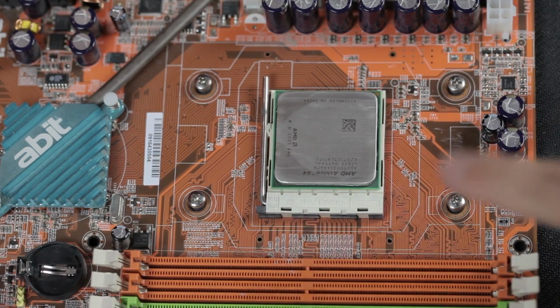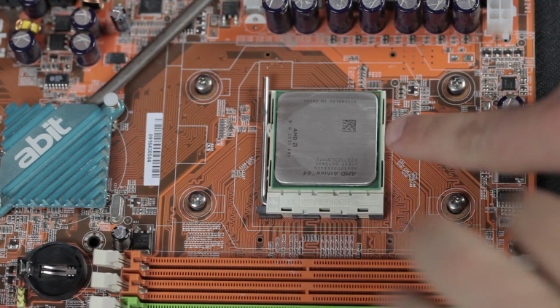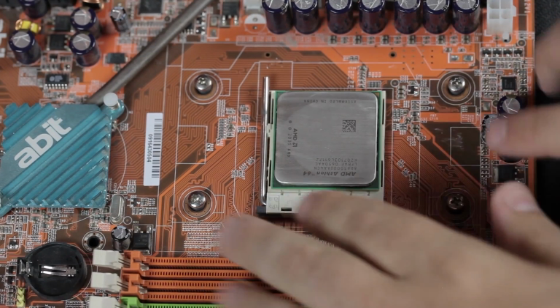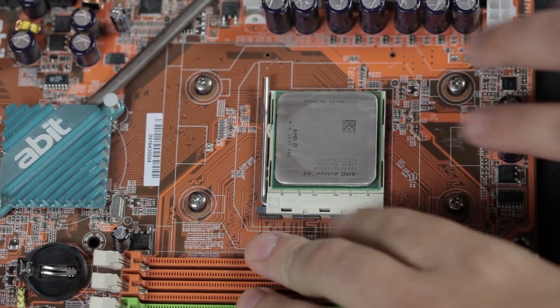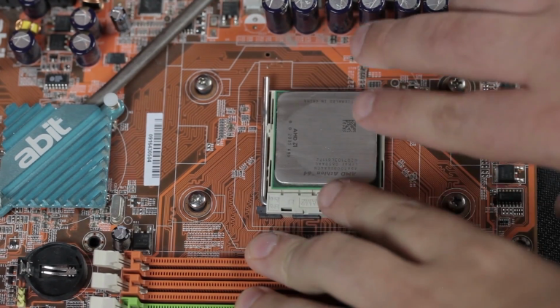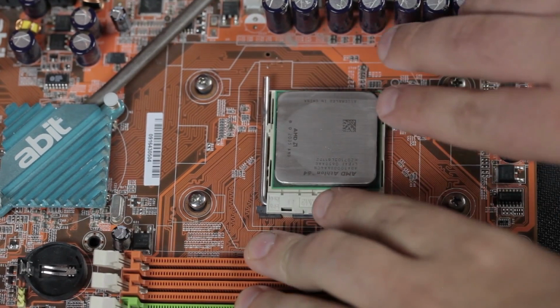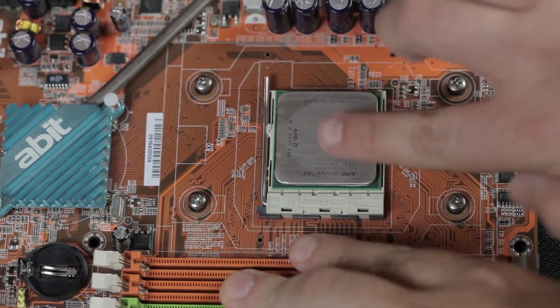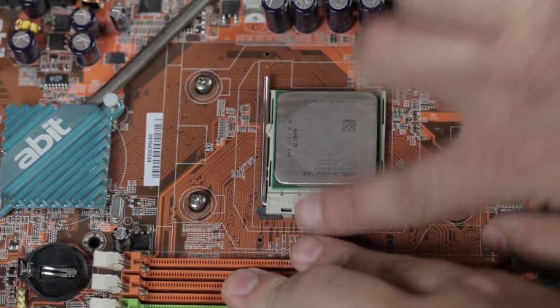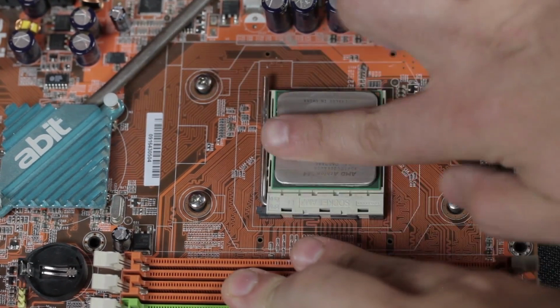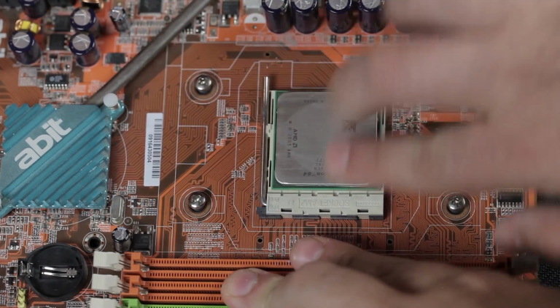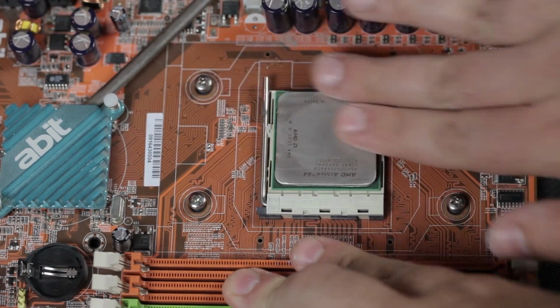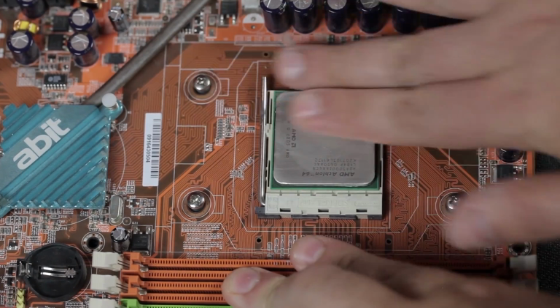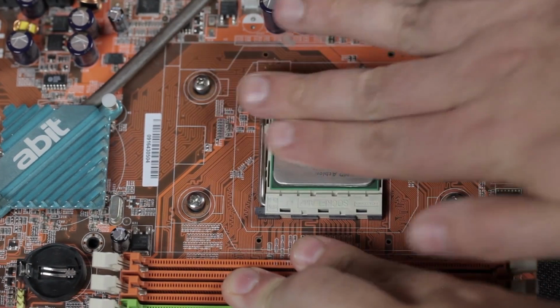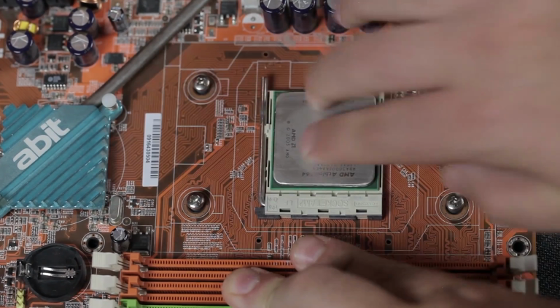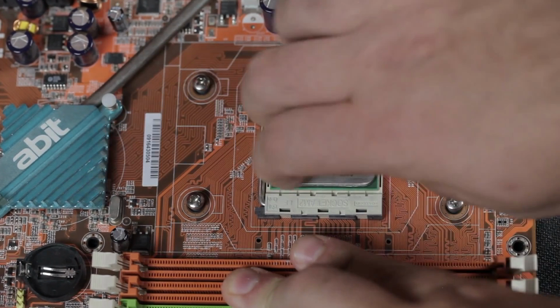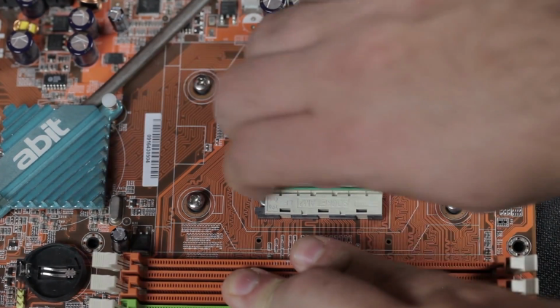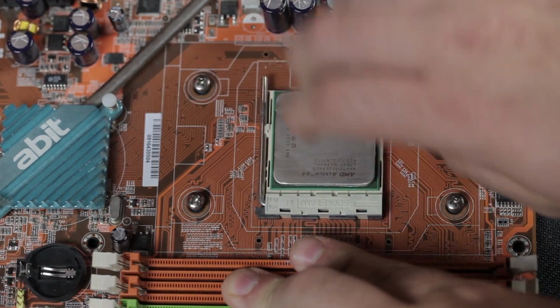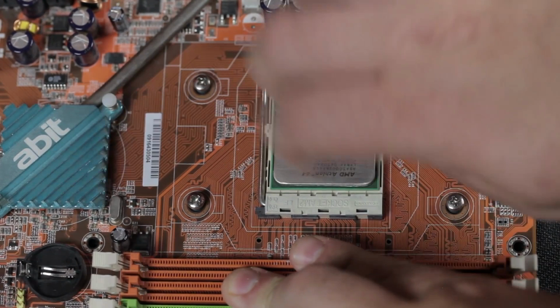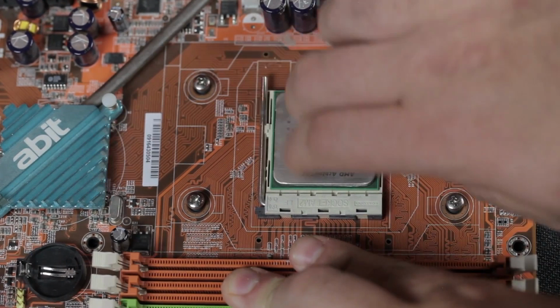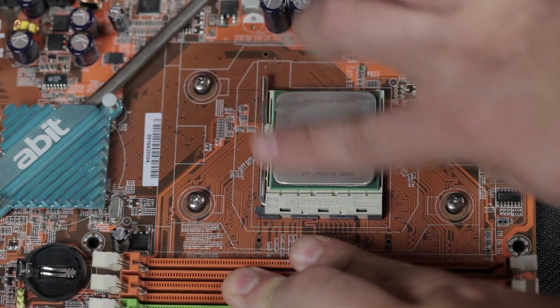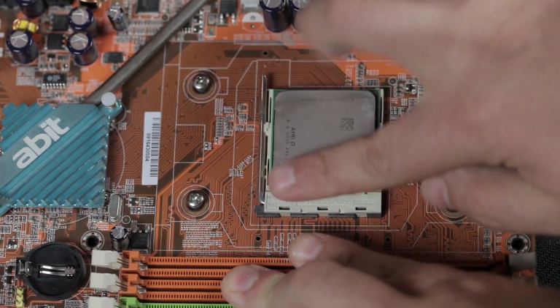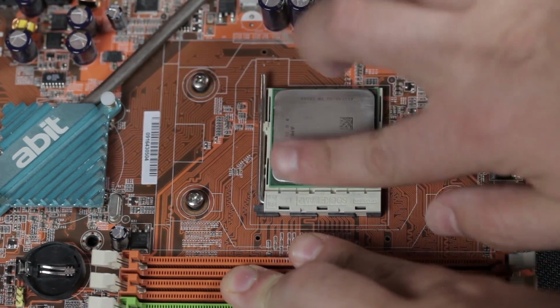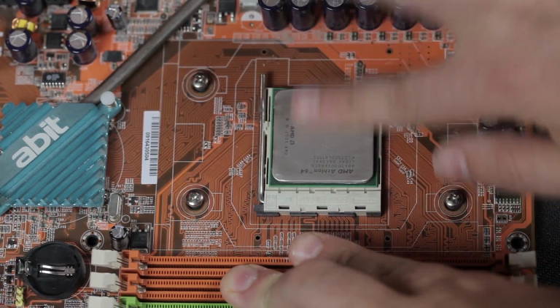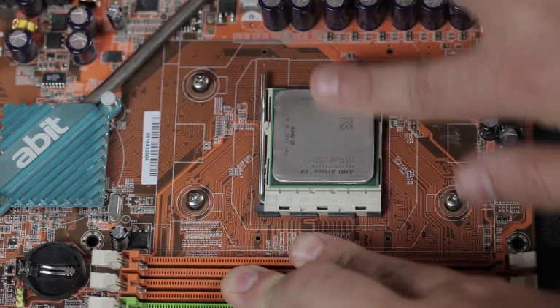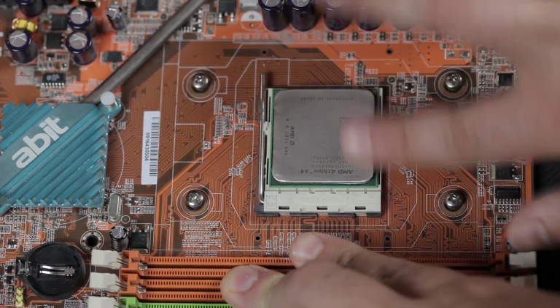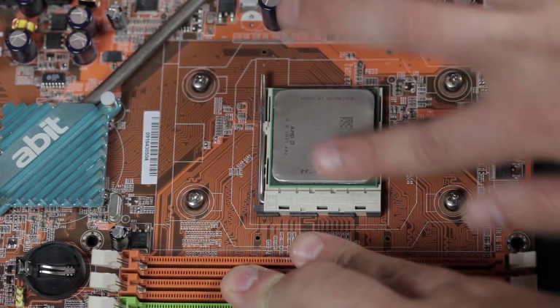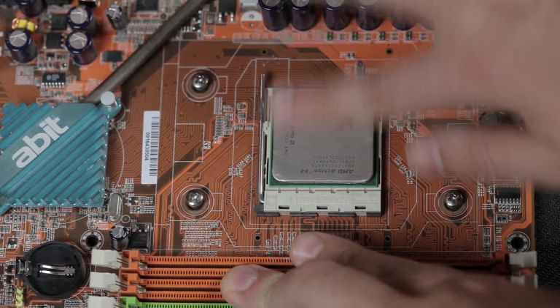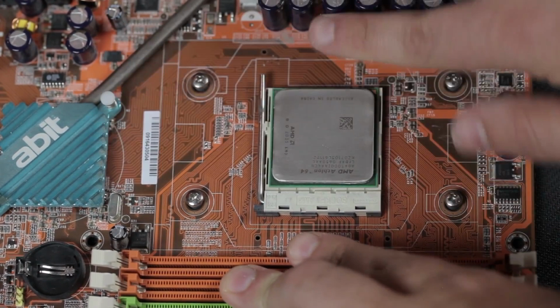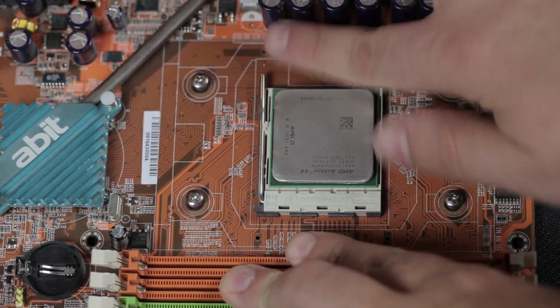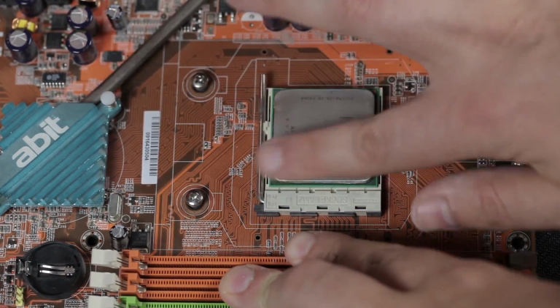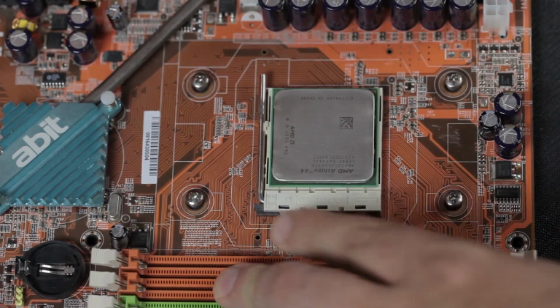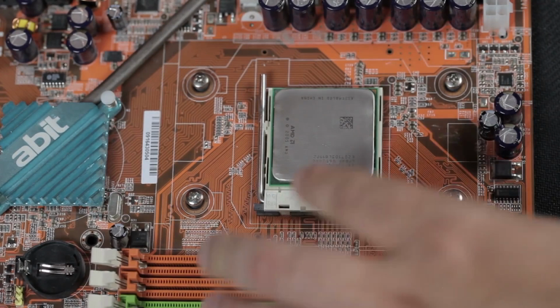Alright, we're going to learn how to install some thermal paste. First, you want to clean your CPU — just go ahead and scrub it off there, make sure there's no residue. You can use your finger; CPUs love fingers.